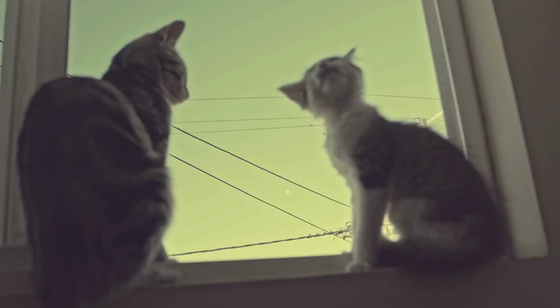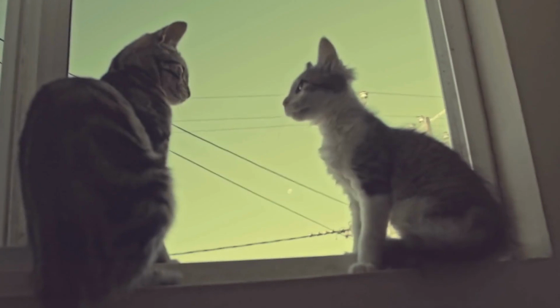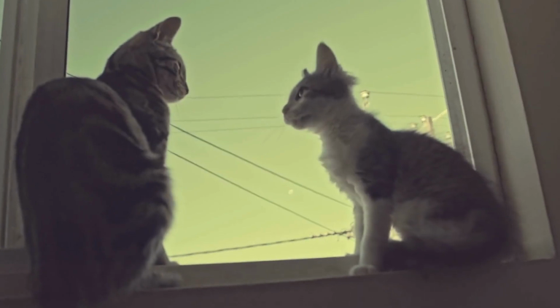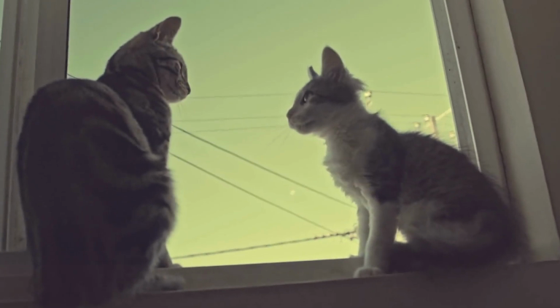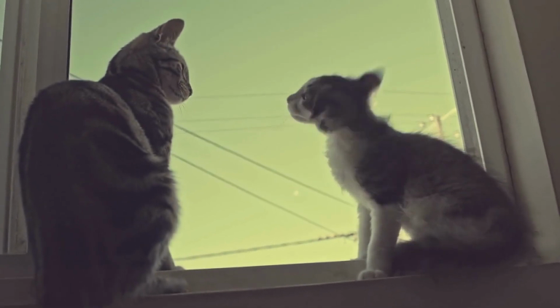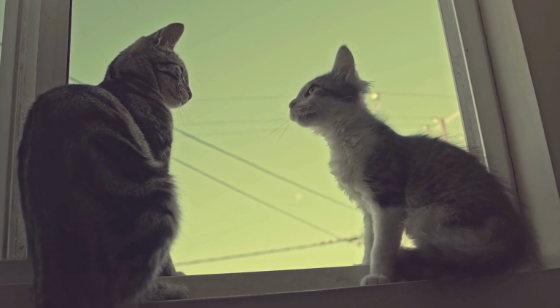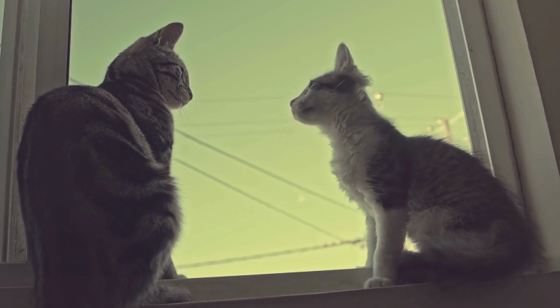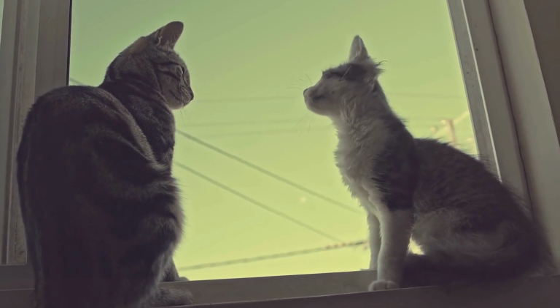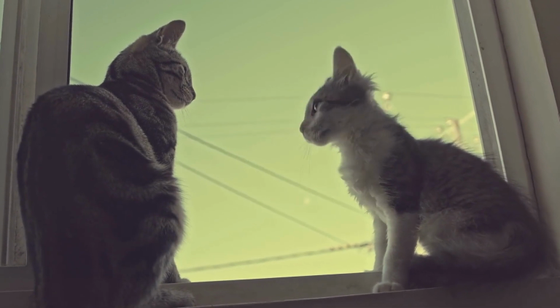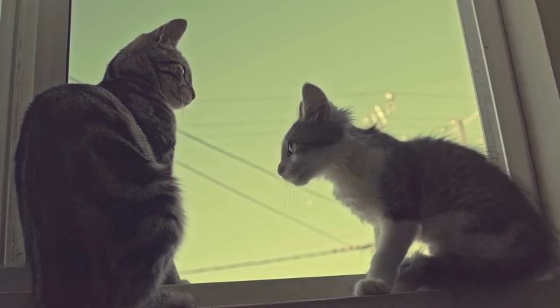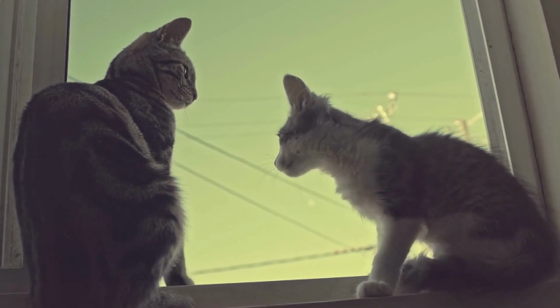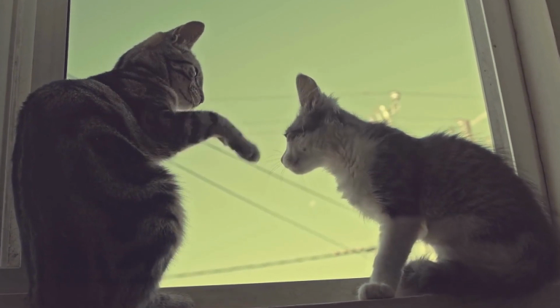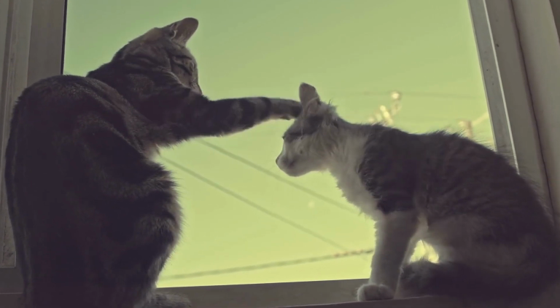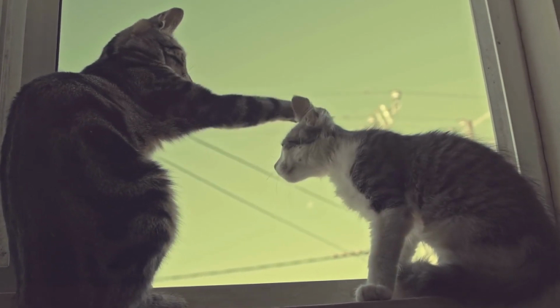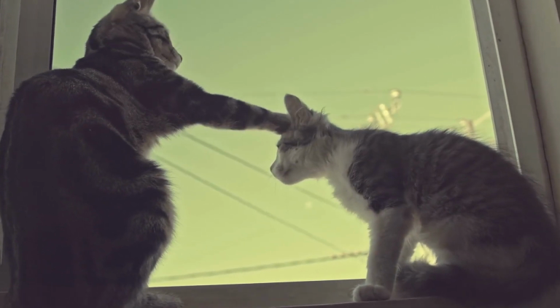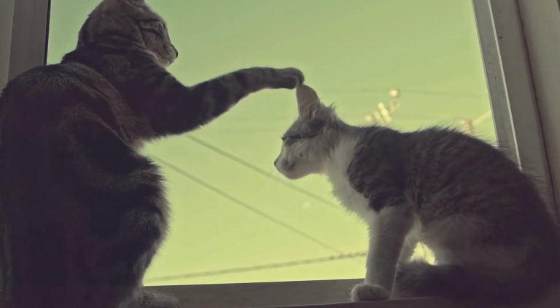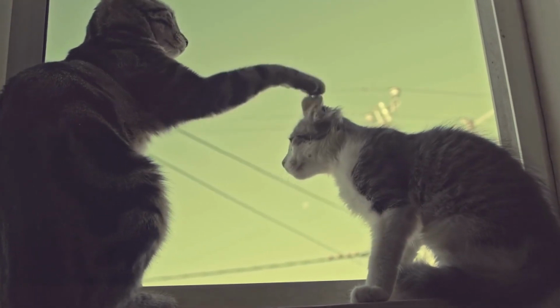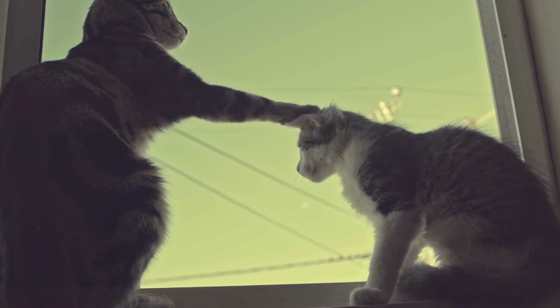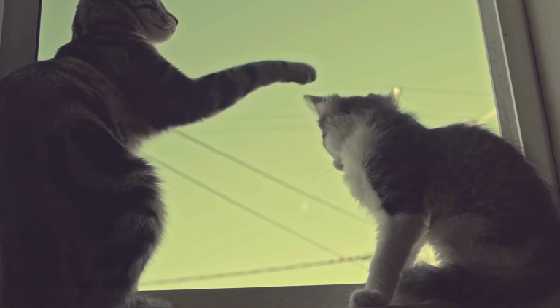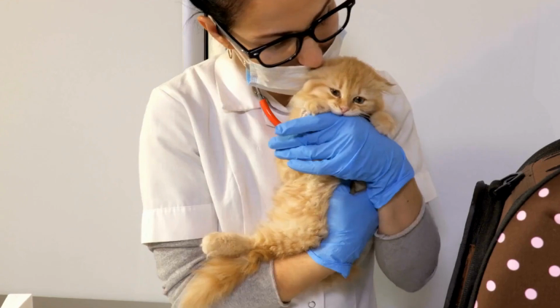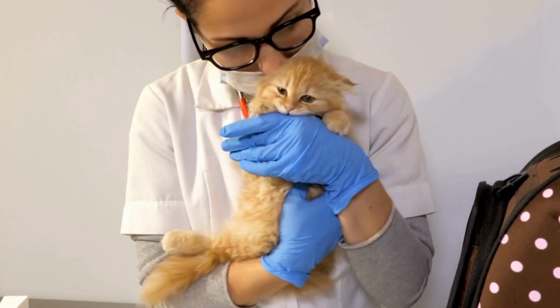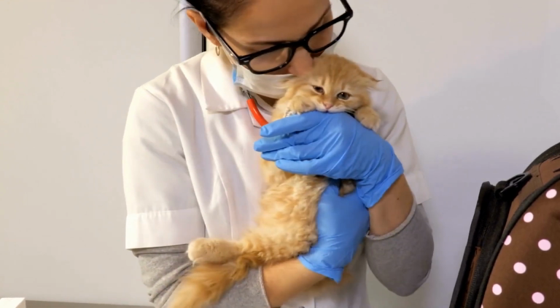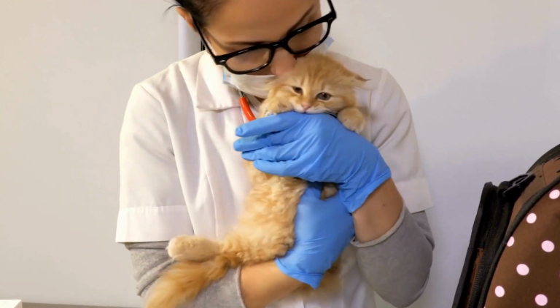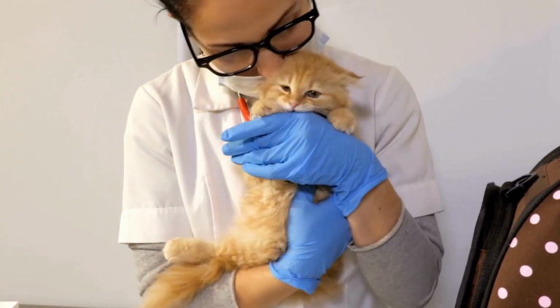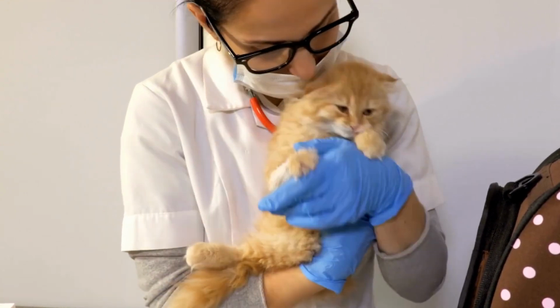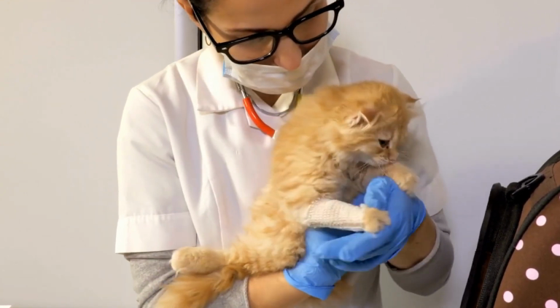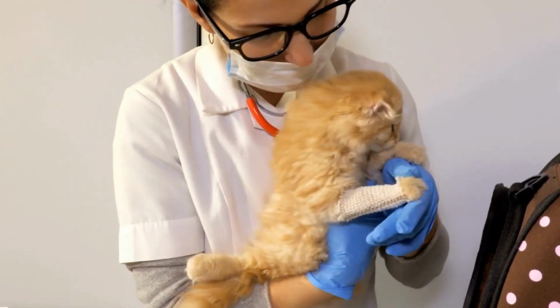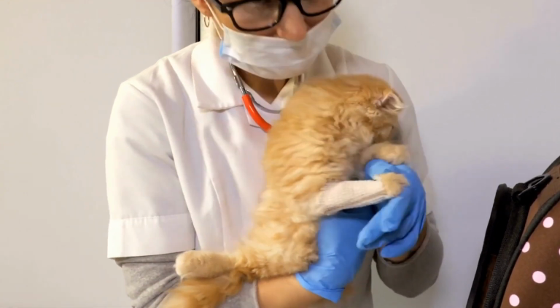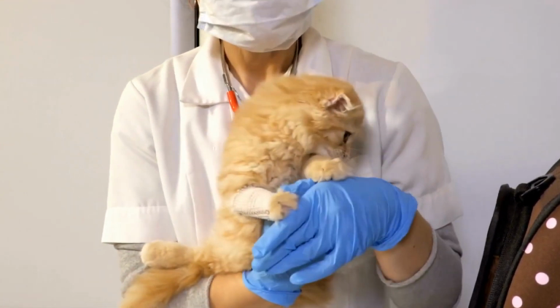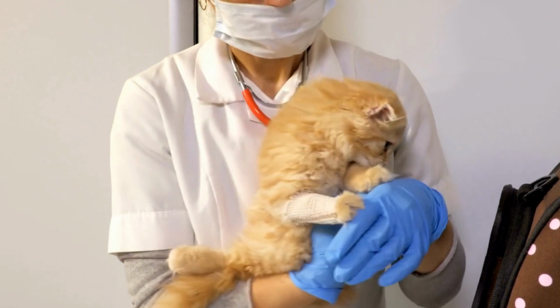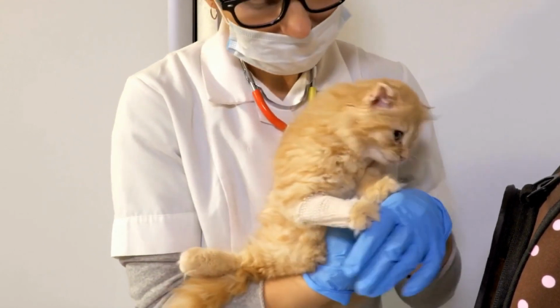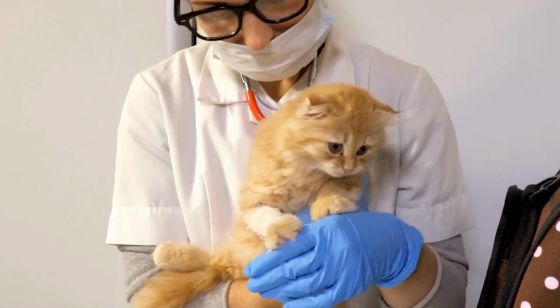In the late 19th and early 20th centuries, Siamese cats were imported to the United States, where they were also met with great enthusiasm. The breed's popularity continued to grow, and it soon became one of the most sought-after cat breeds globally.